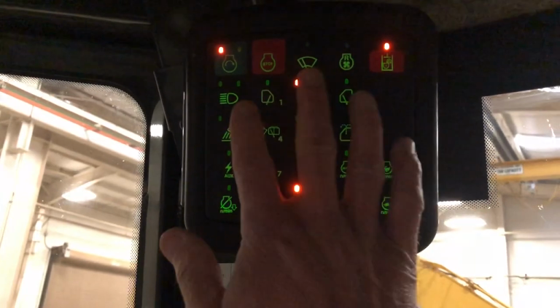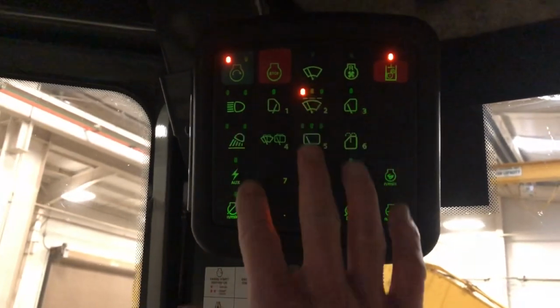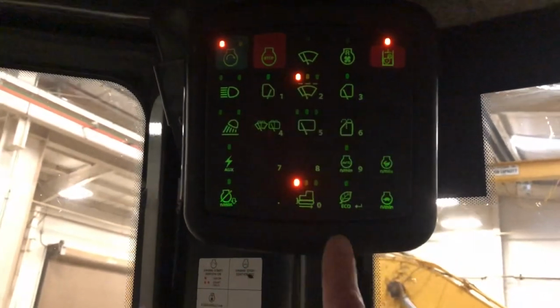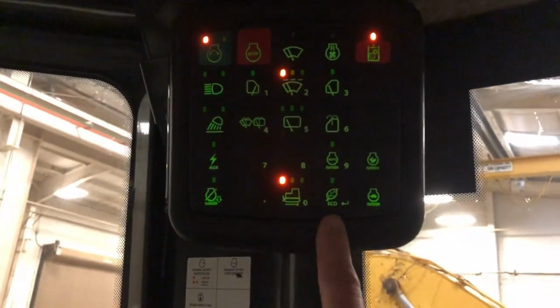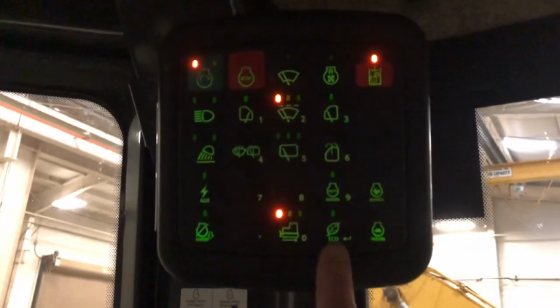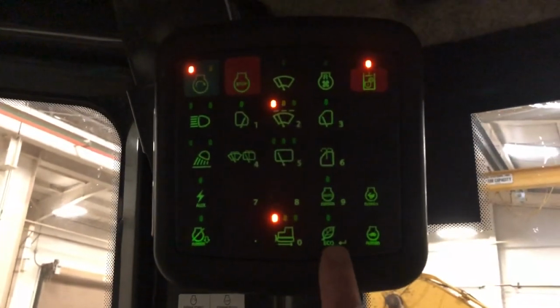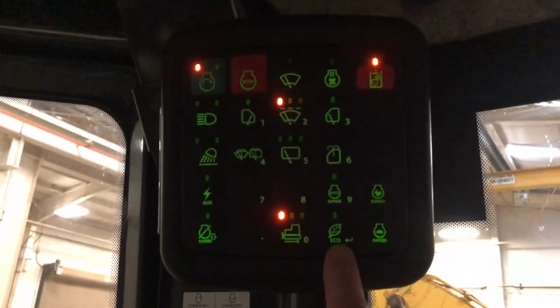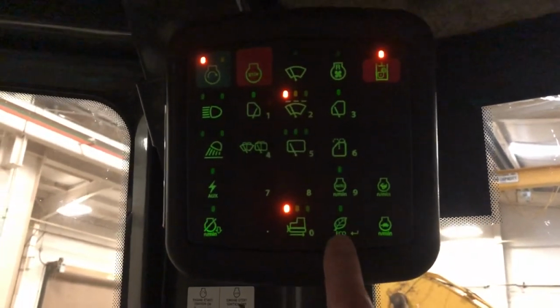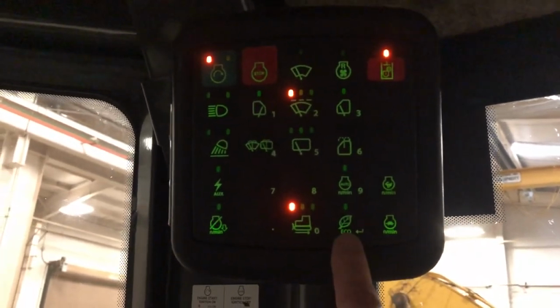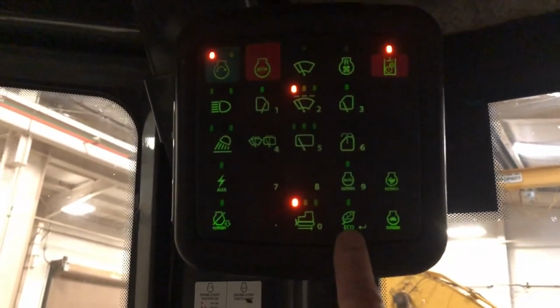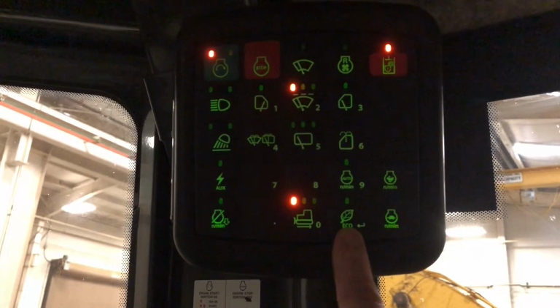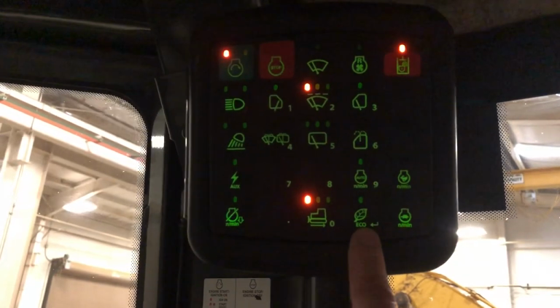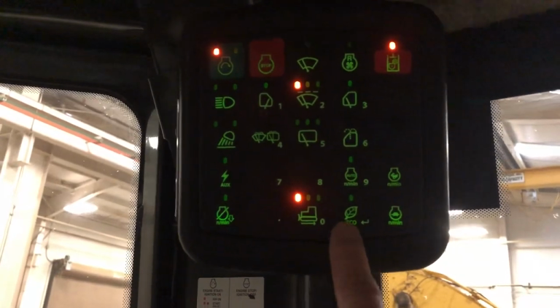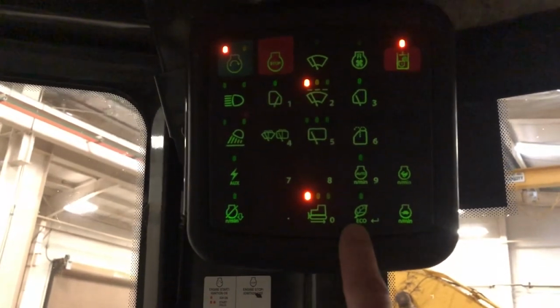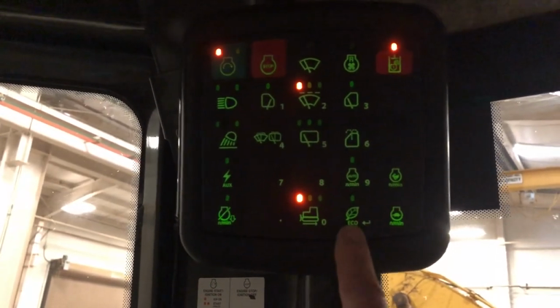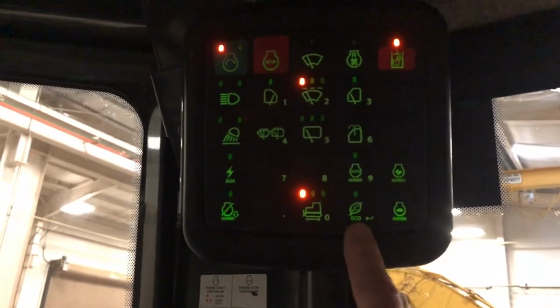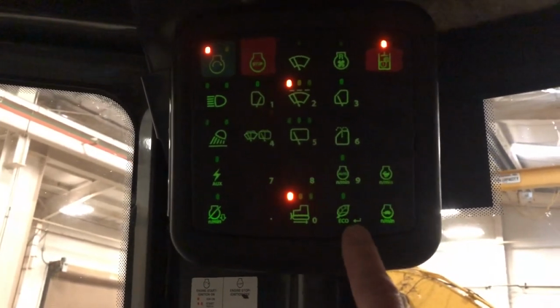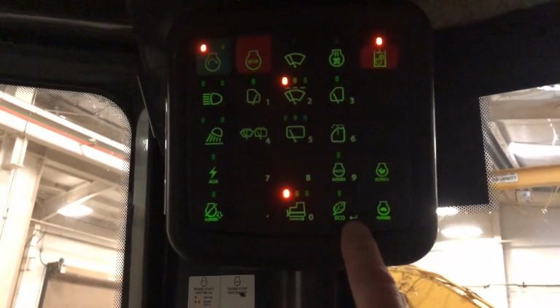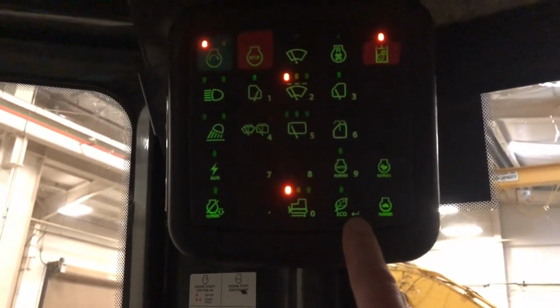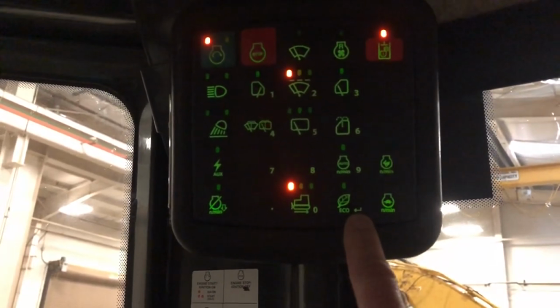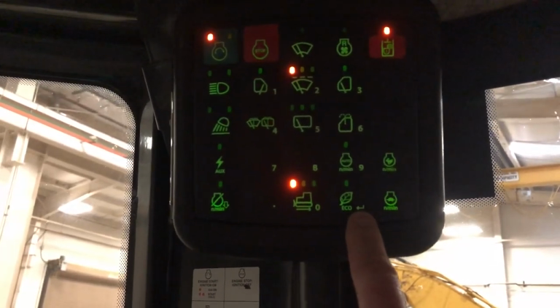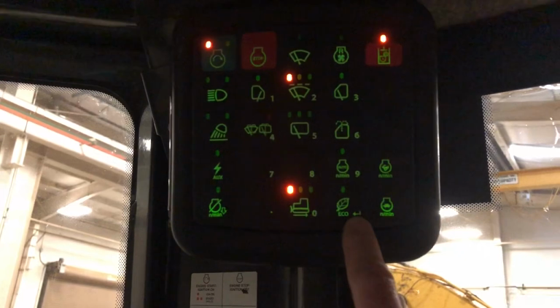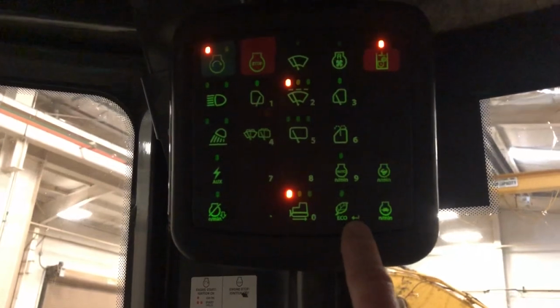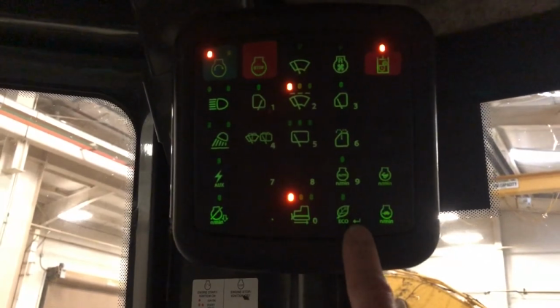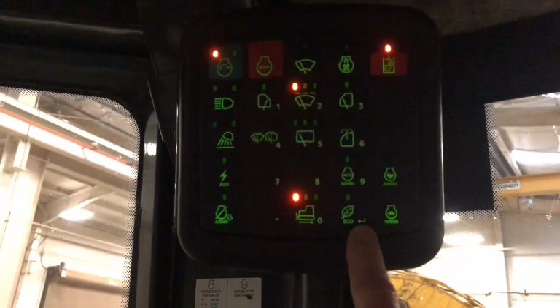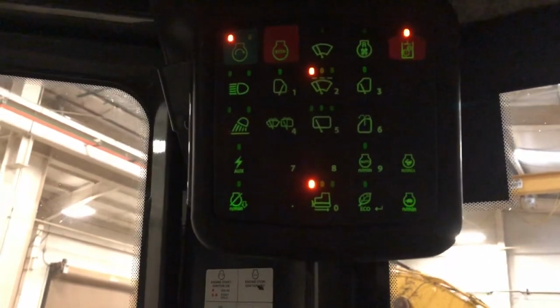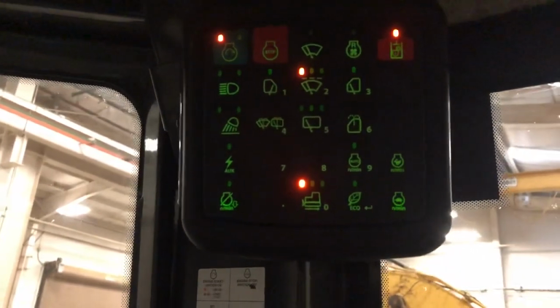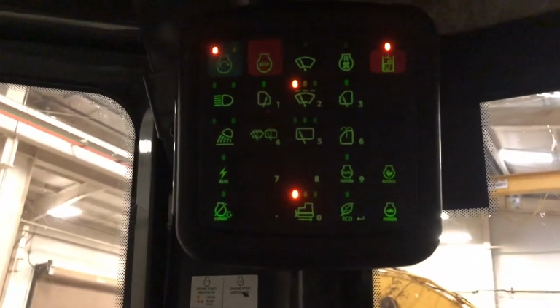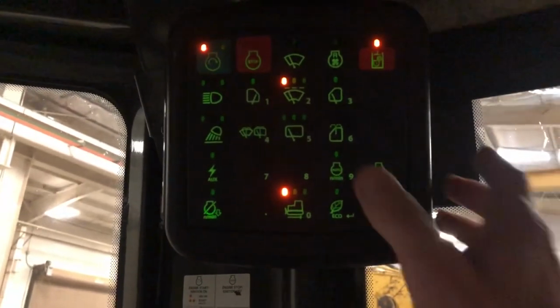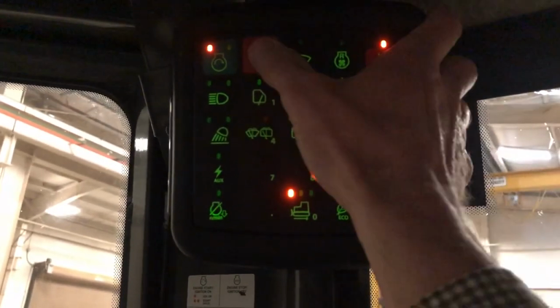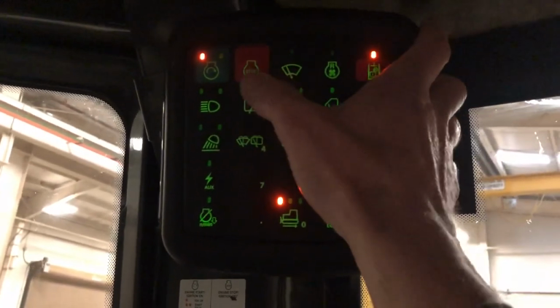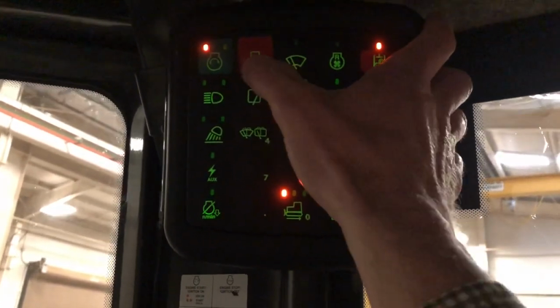Now a quick note: different panels are going to be different for different machines. On this dozer for example you have an eco button; on another one it might be windshield wiper. But what you're going to look for for the enter button is that return carriage — that arrow. To stop the machine, it's easy: just press stop.